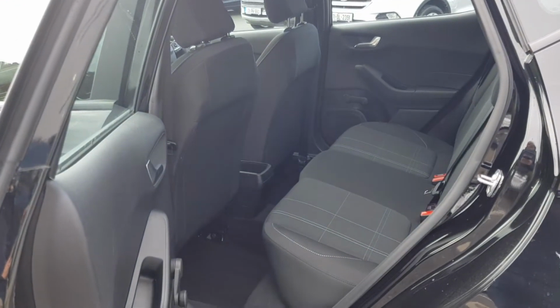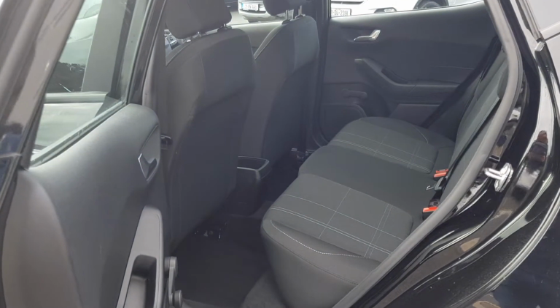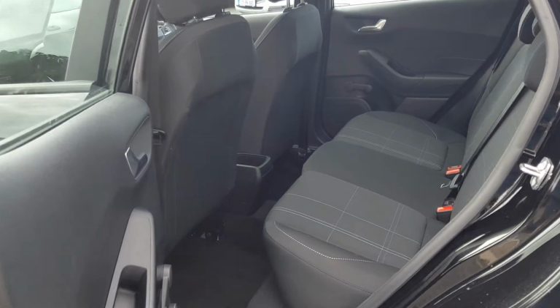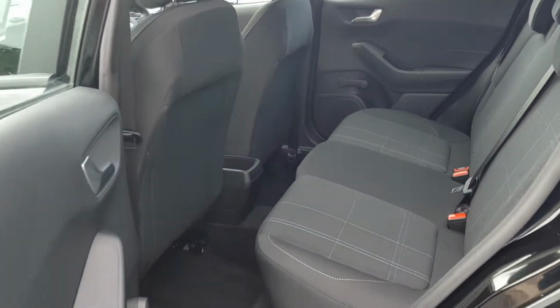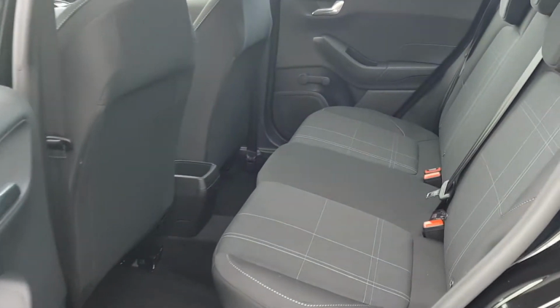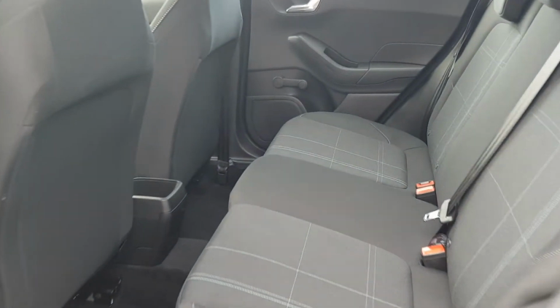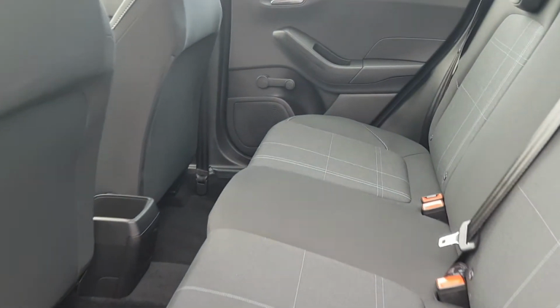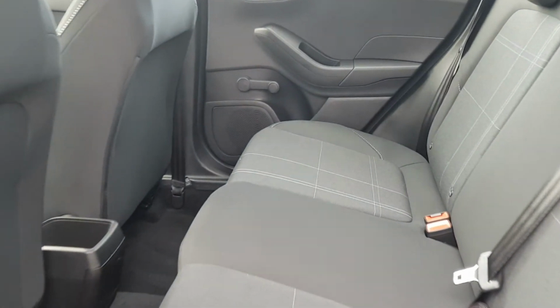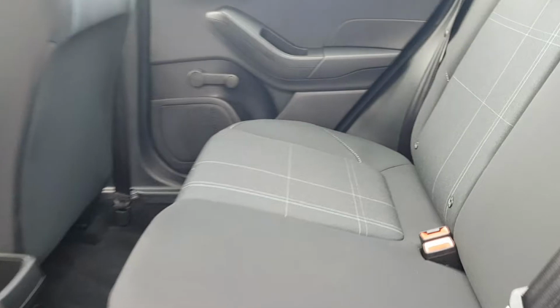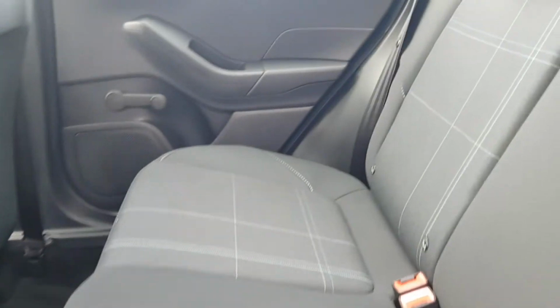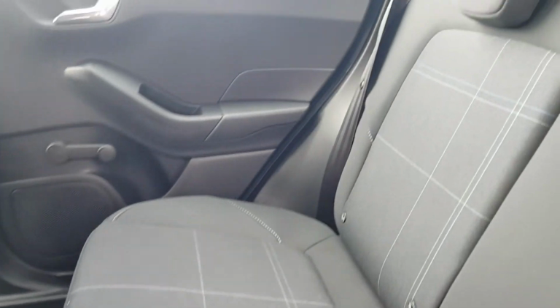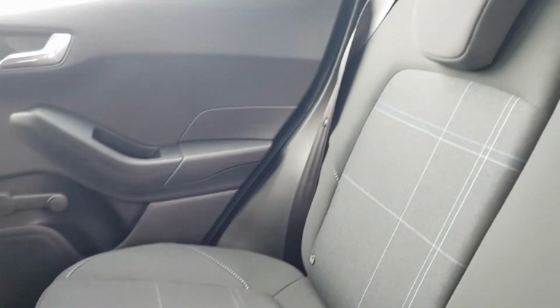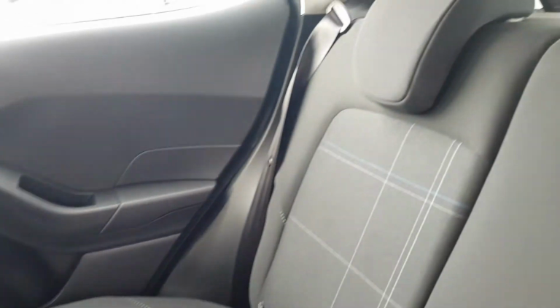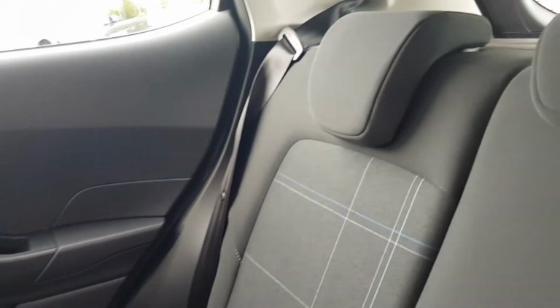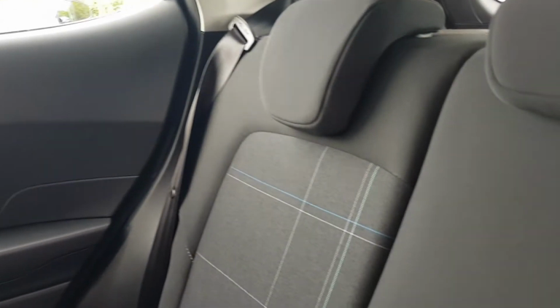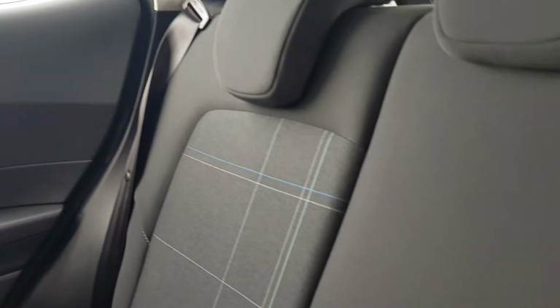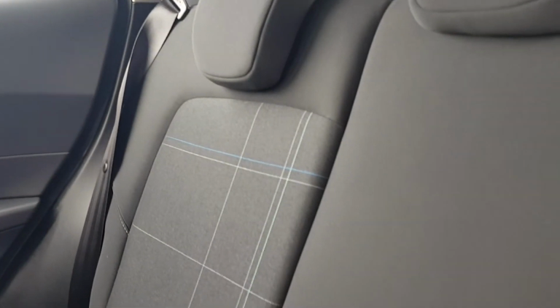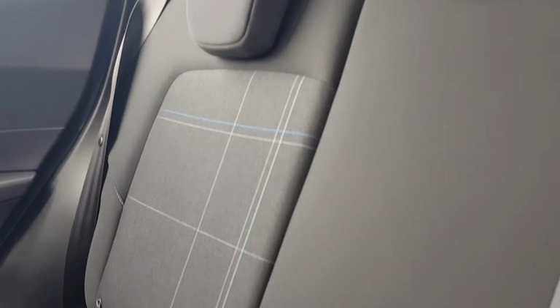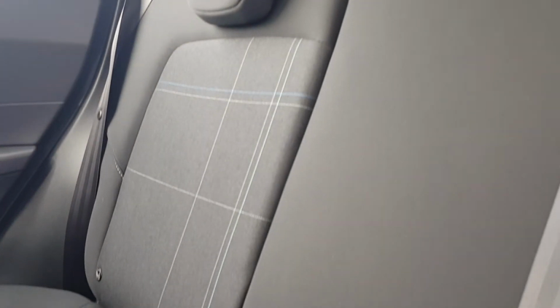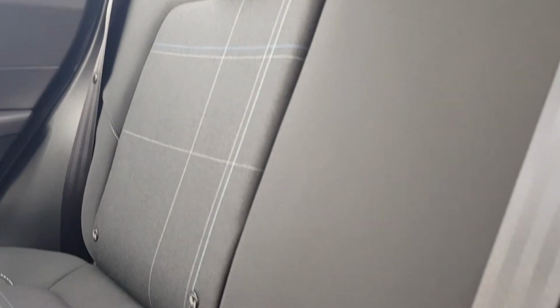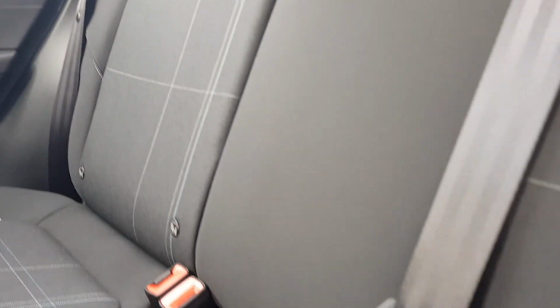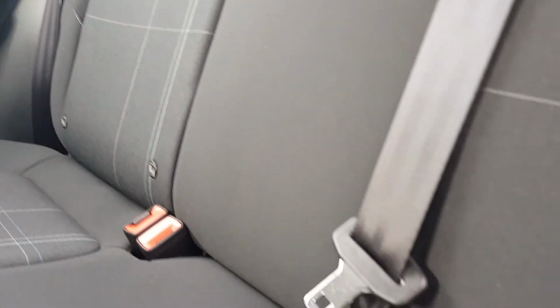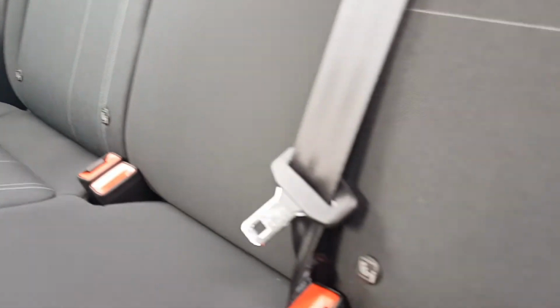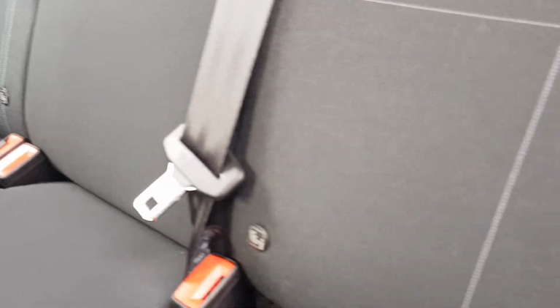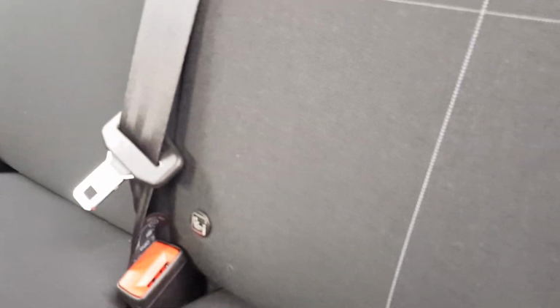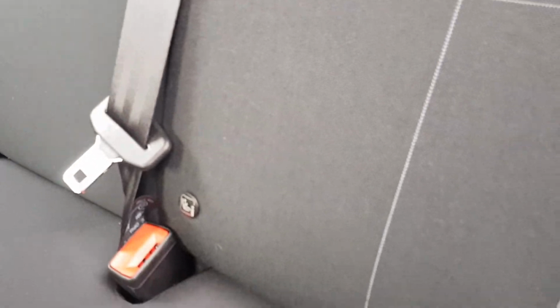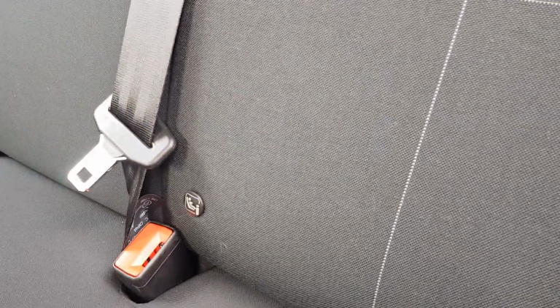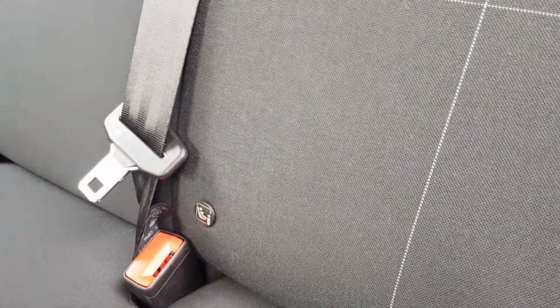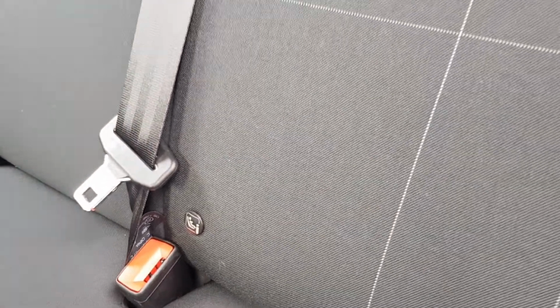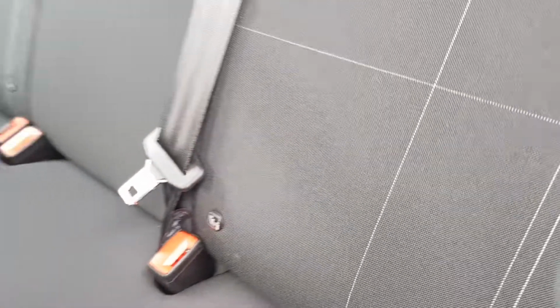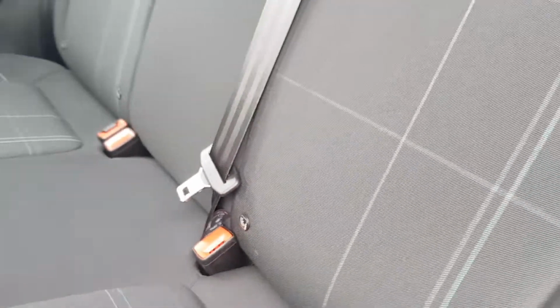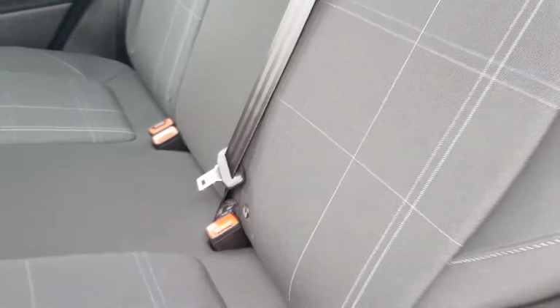Have a look at the rear cabin, finished in grey upholstery with nice stitching and two ISOFIX fittings in the rear for many child seats.